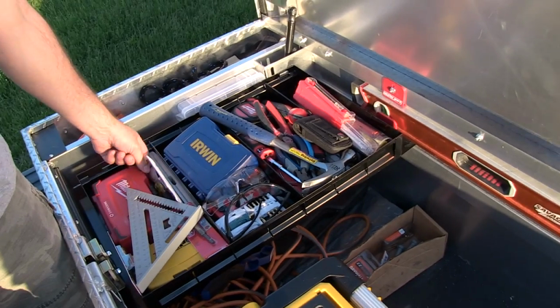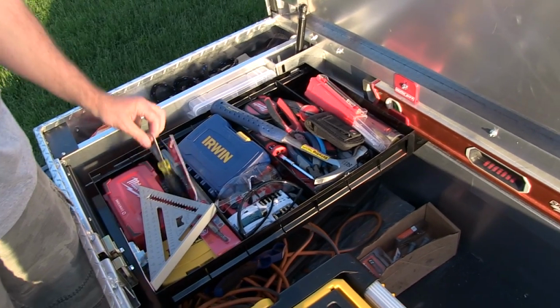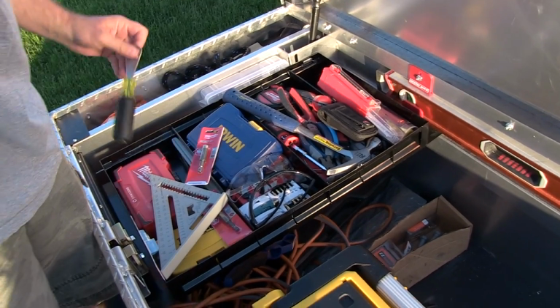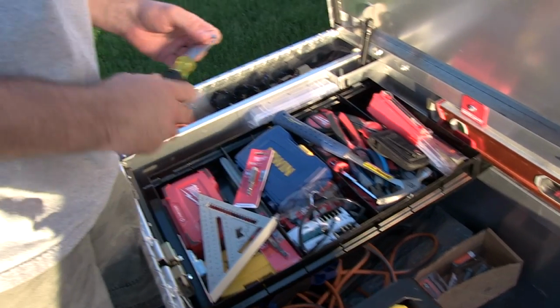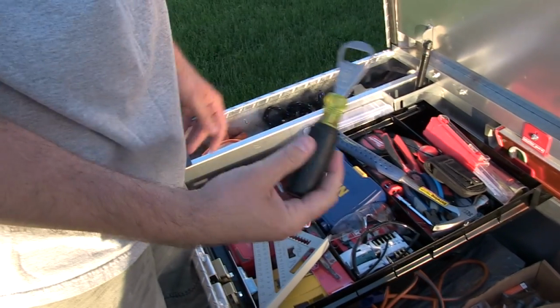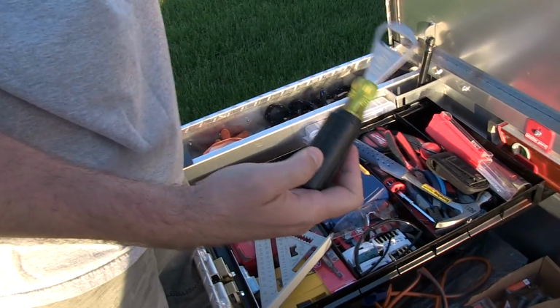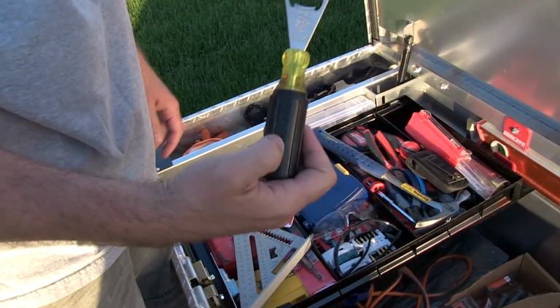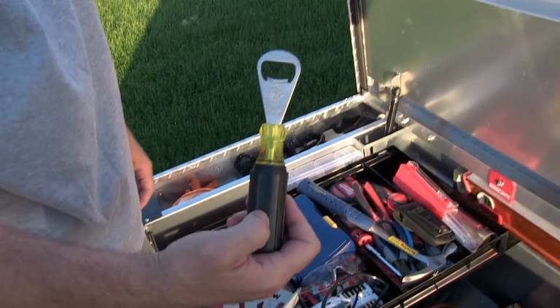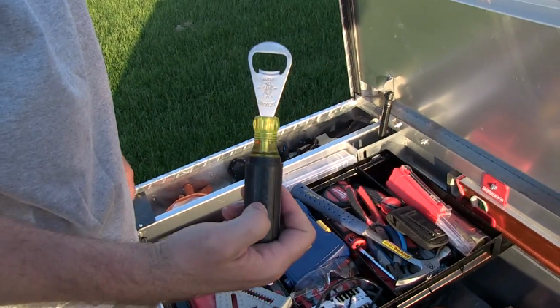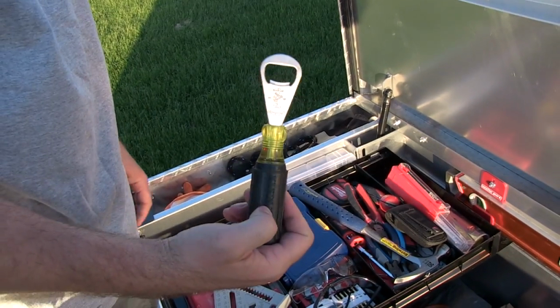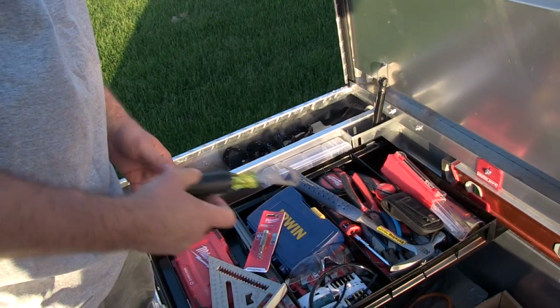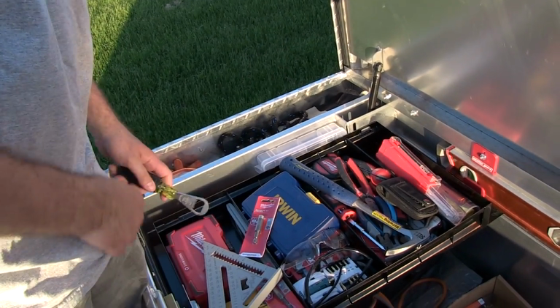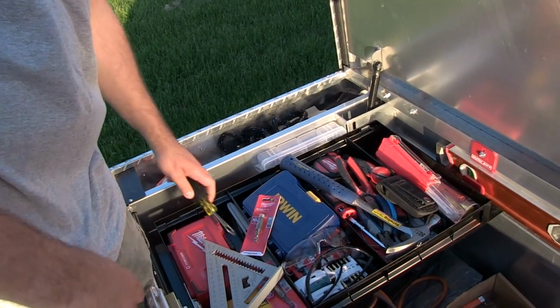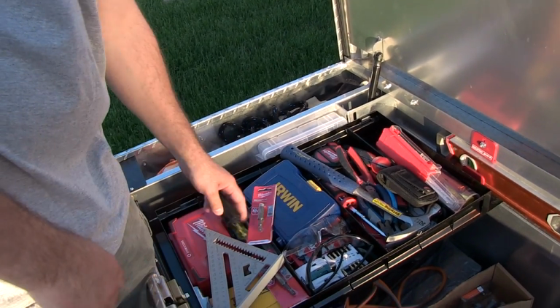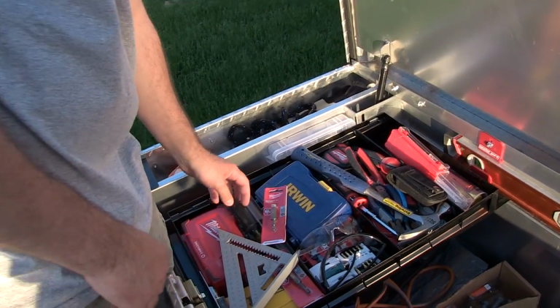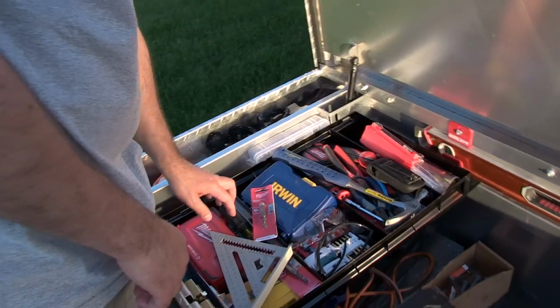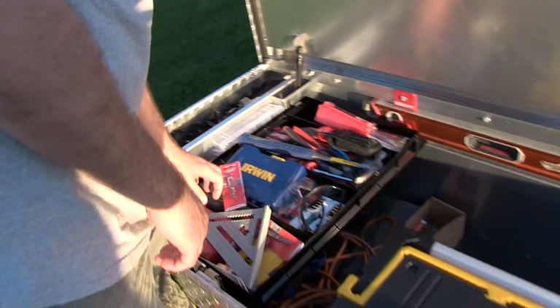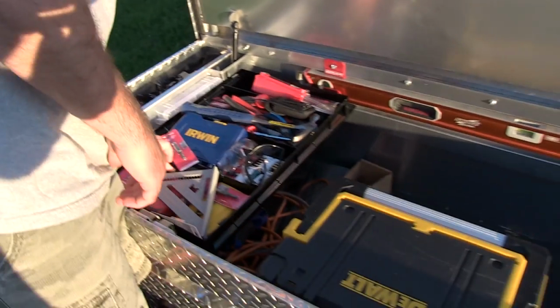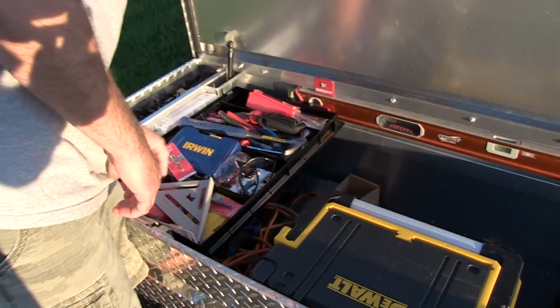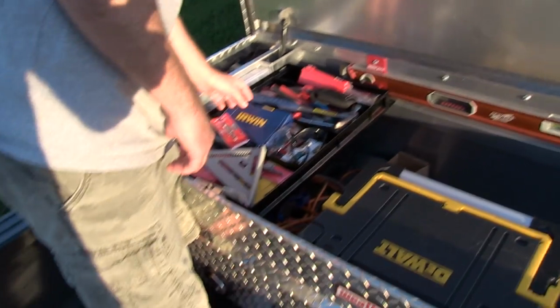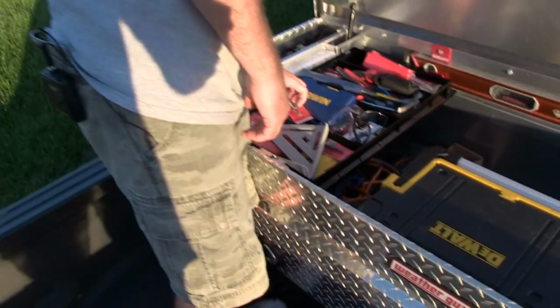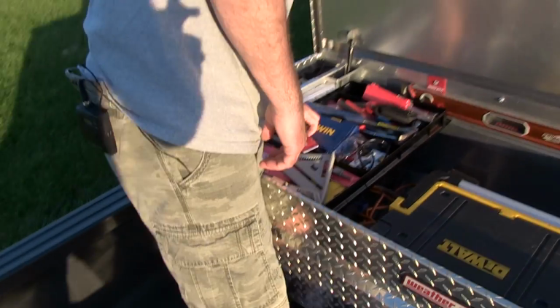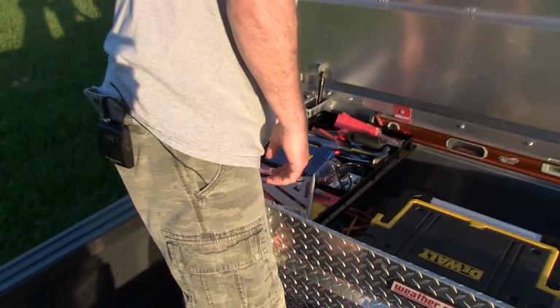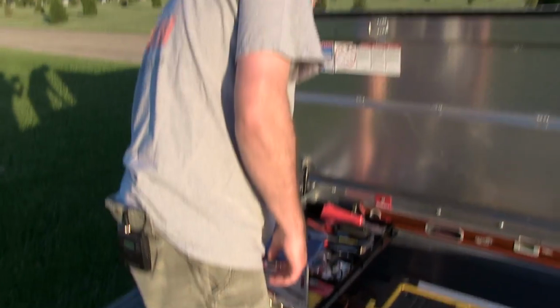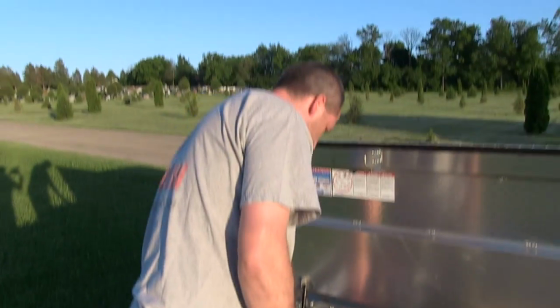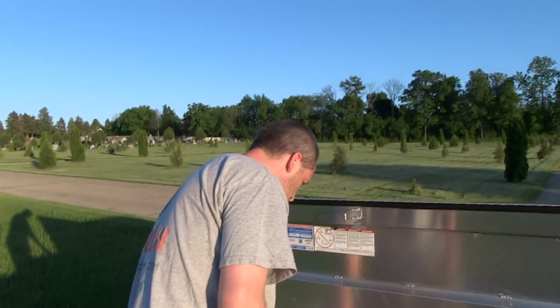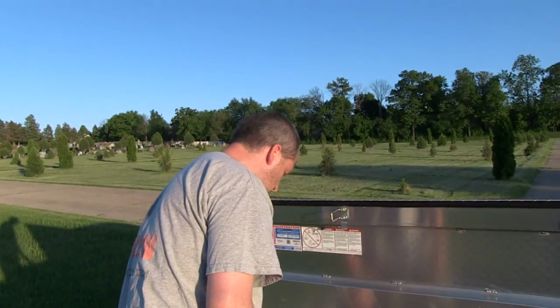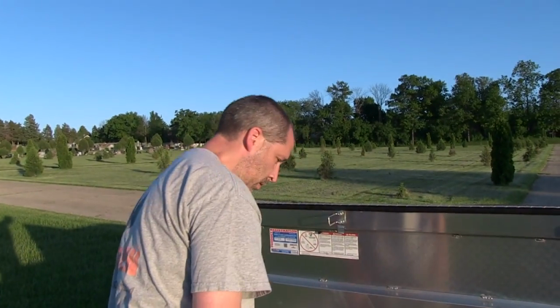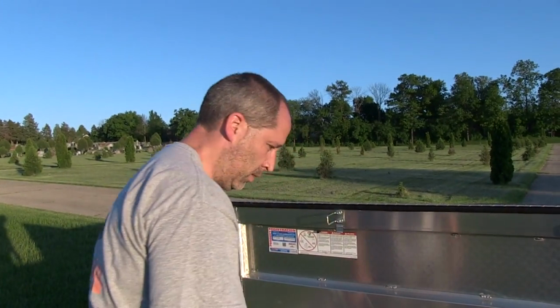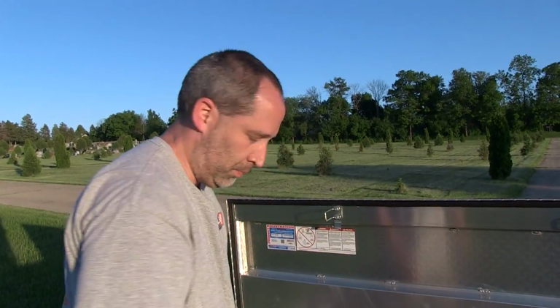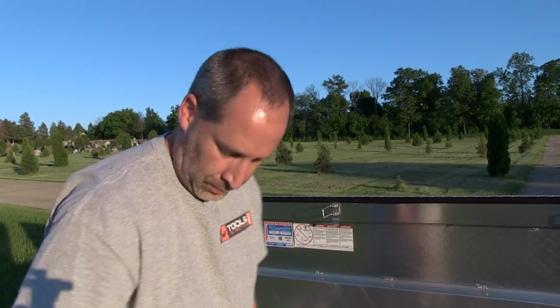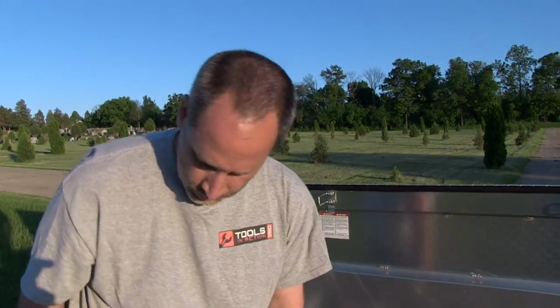This is probably my favorite hand tool right here — the Klein bottle opener. People love that thing; it's one of their best sellers. All right, so that's it — that's Eric's tool chest.